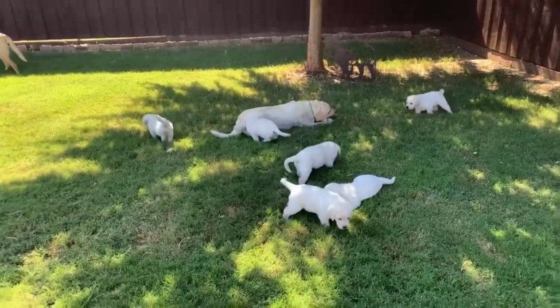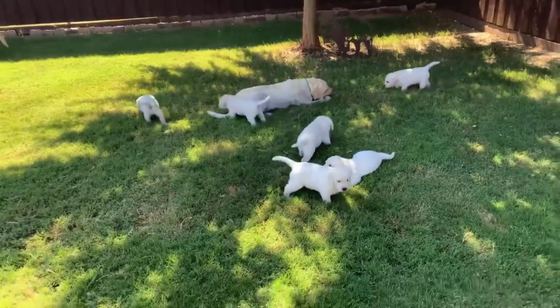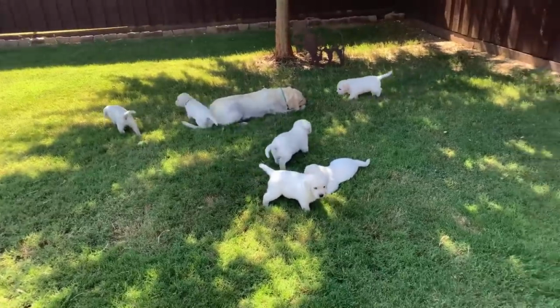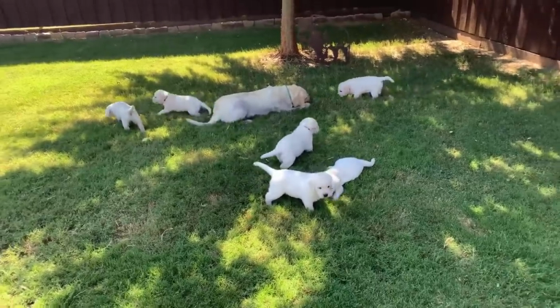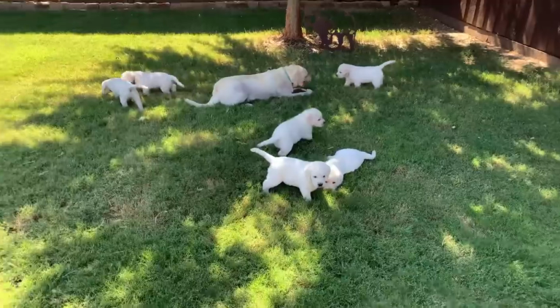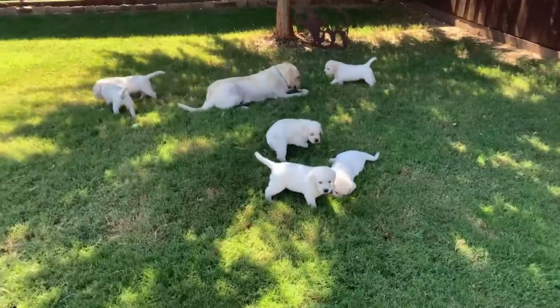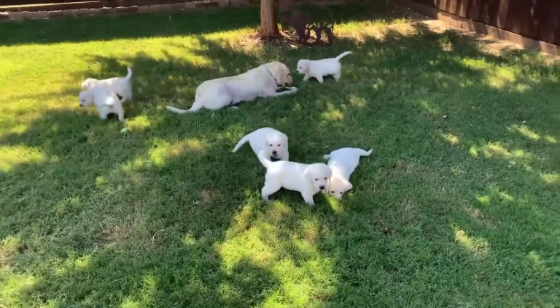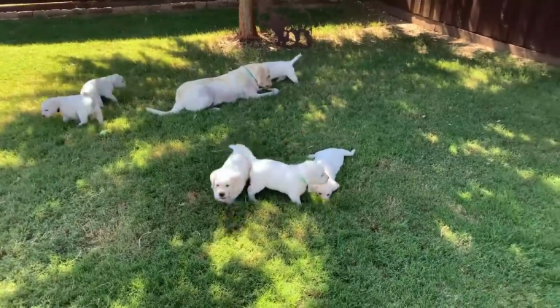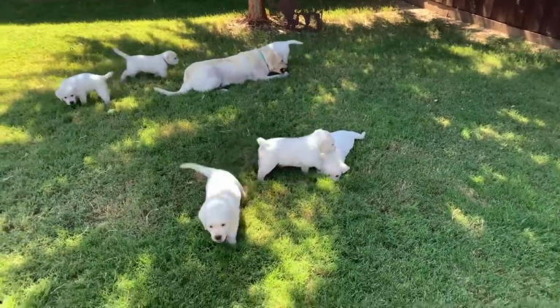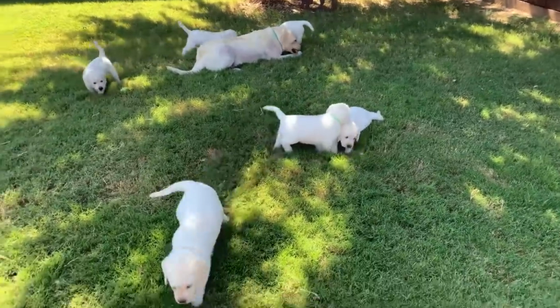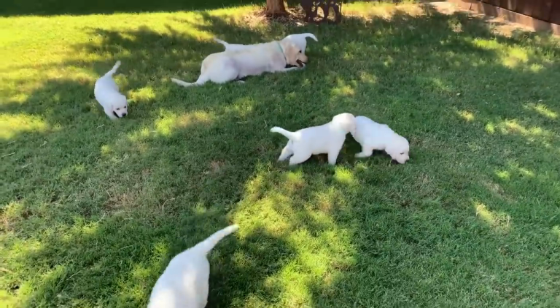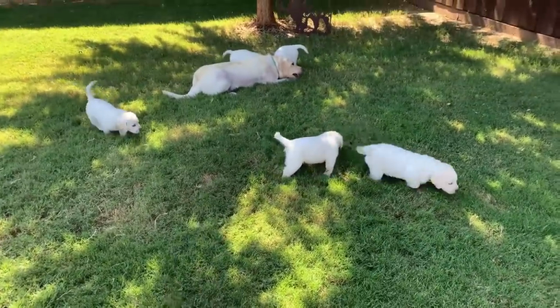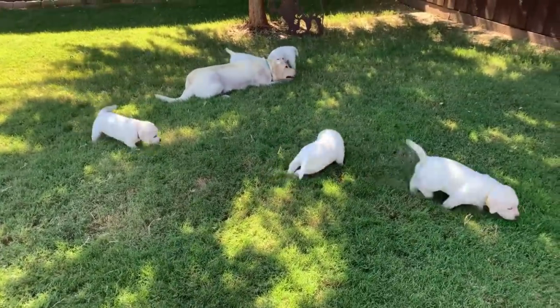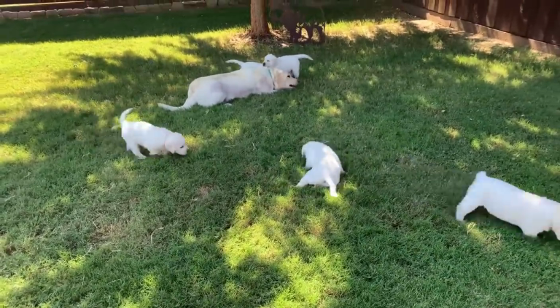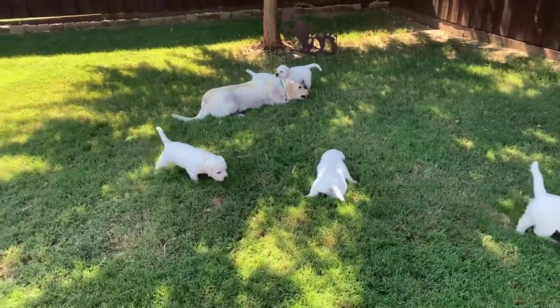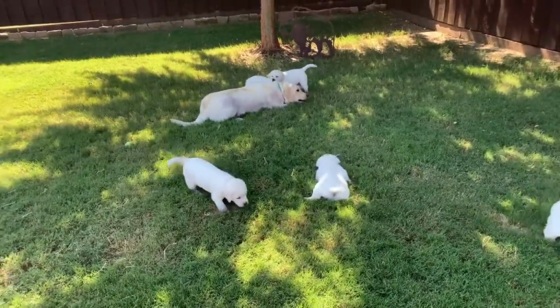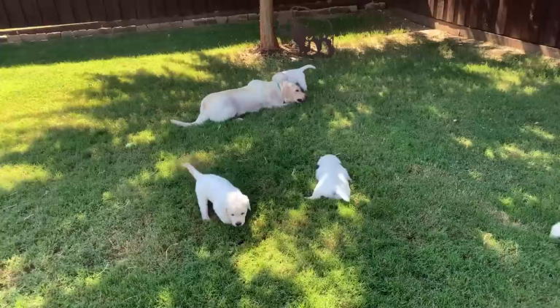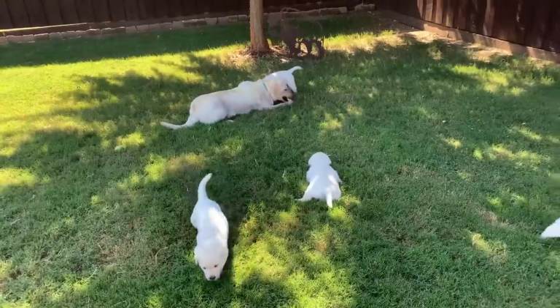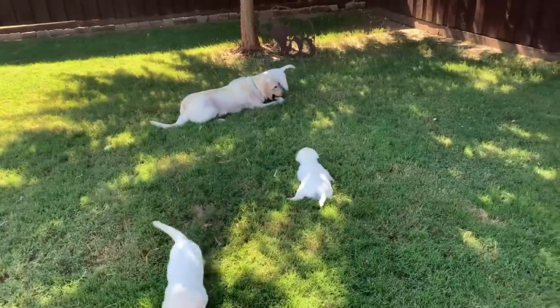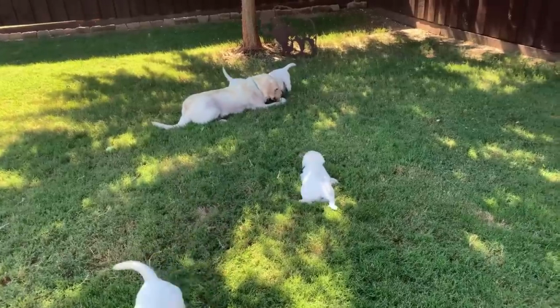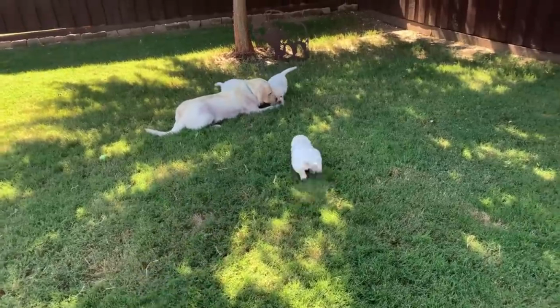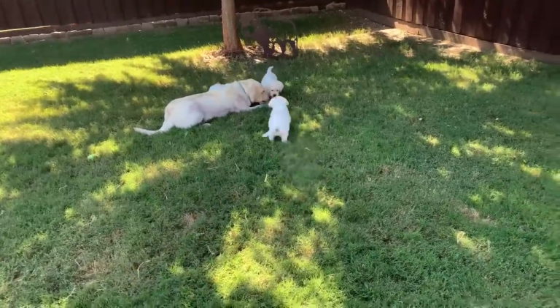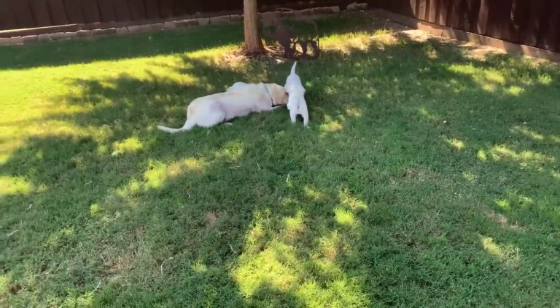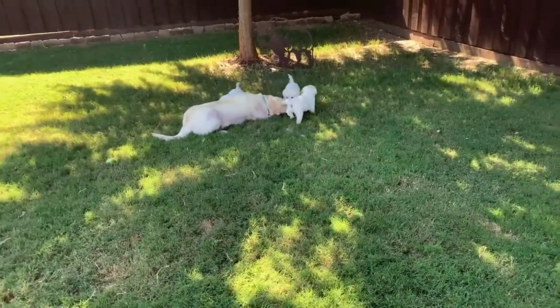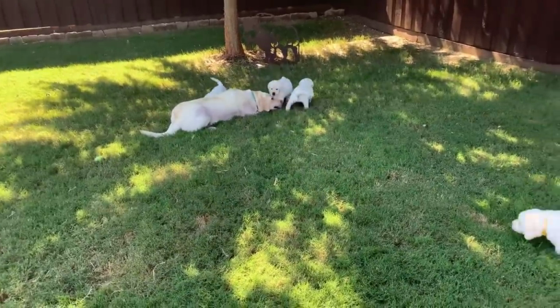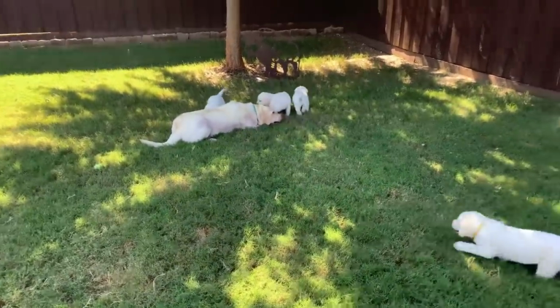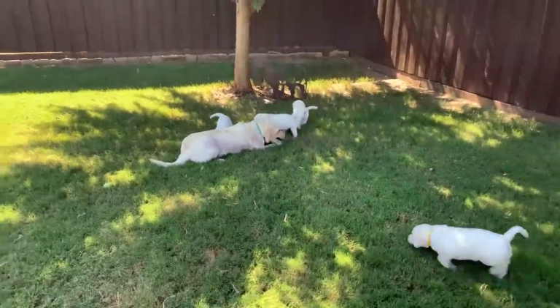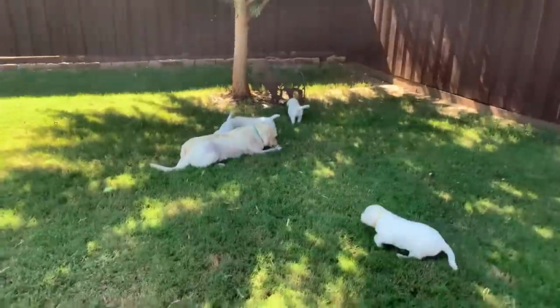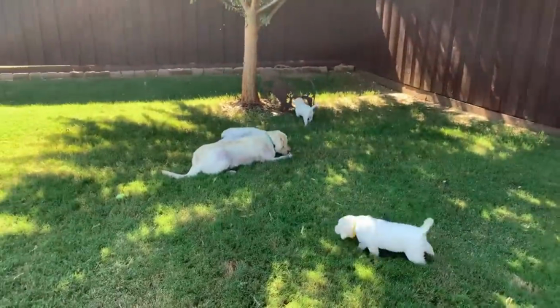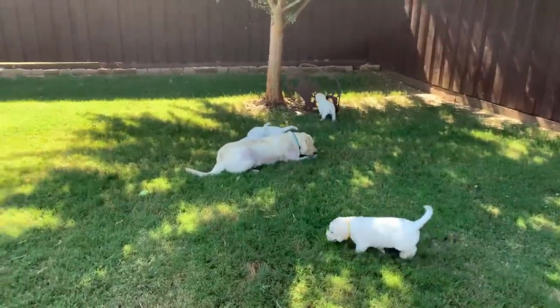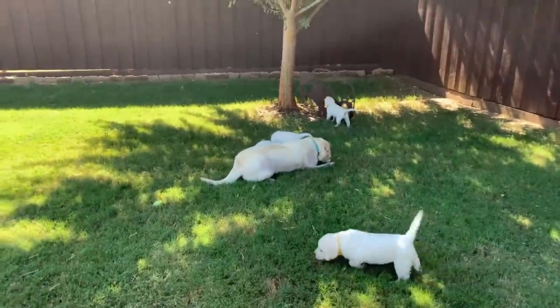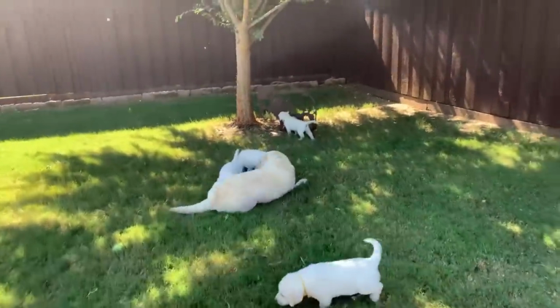Welcome to an autumn afternoon with the Super 6 puppies and Sadie. We've just brought them out and settled them in the garden, so they can have a little play and some afternoon lunch.